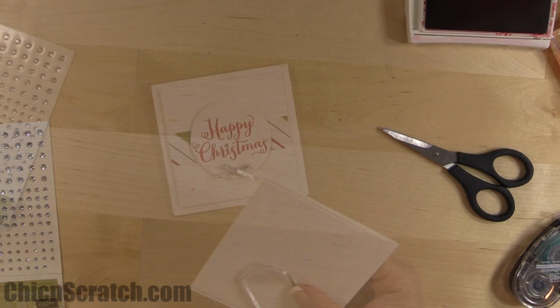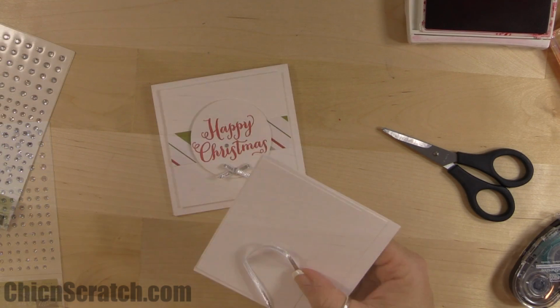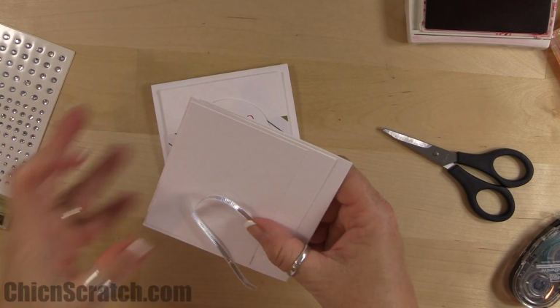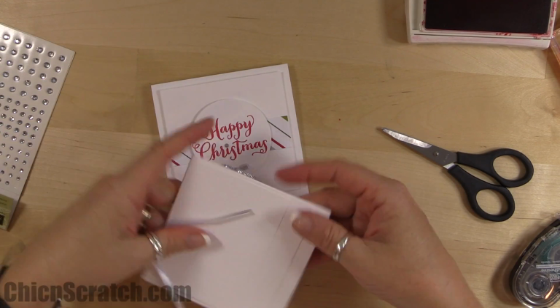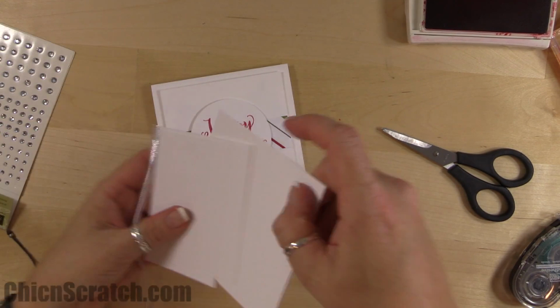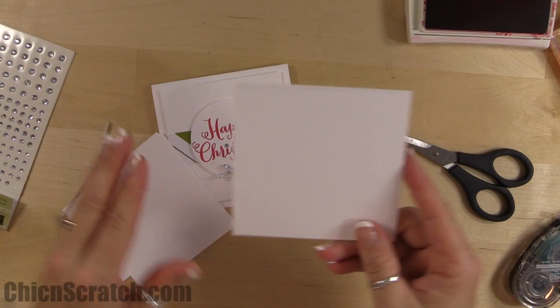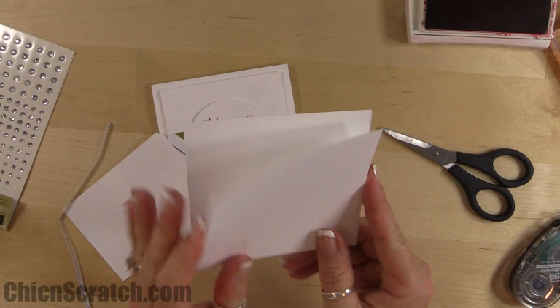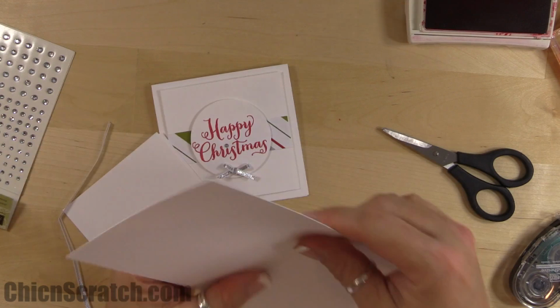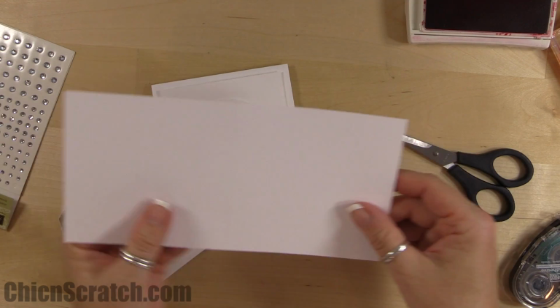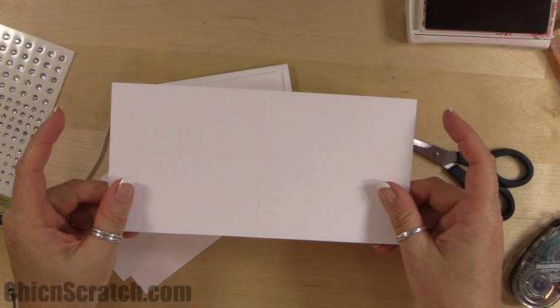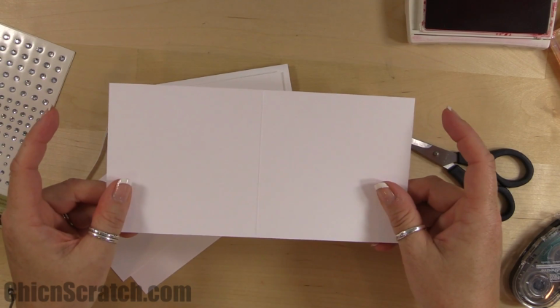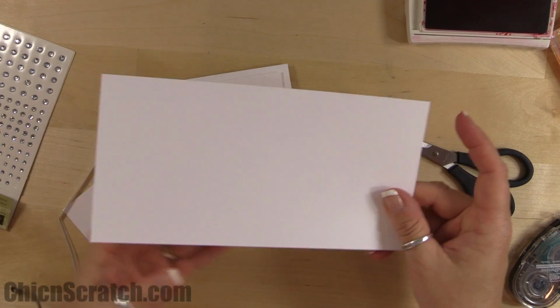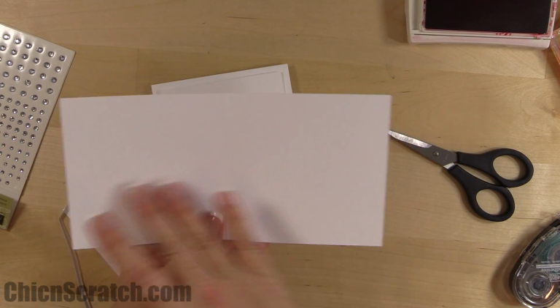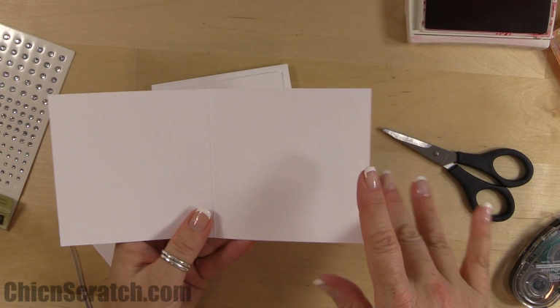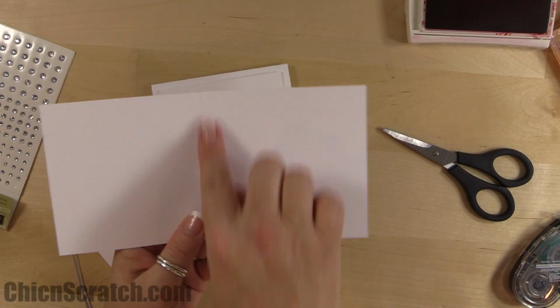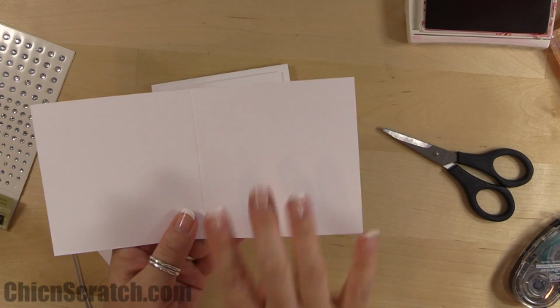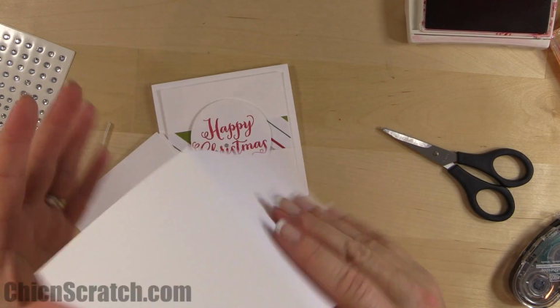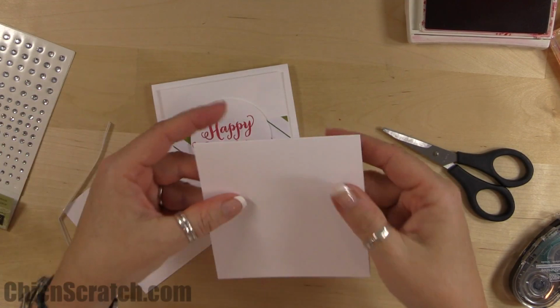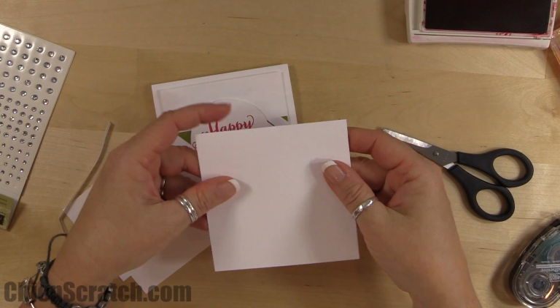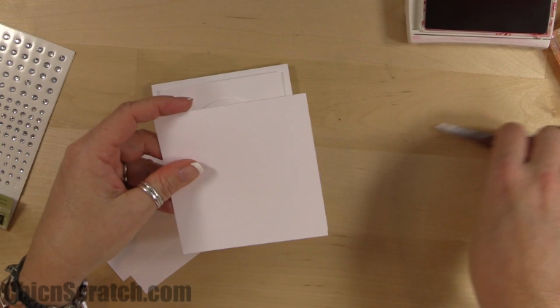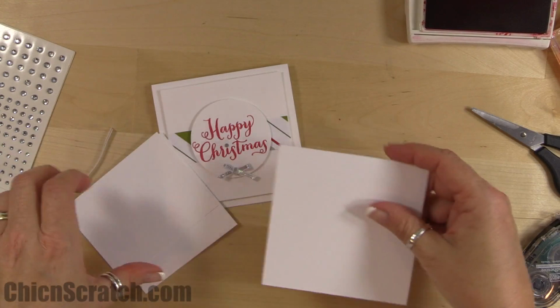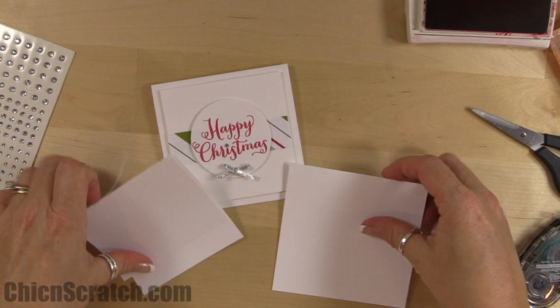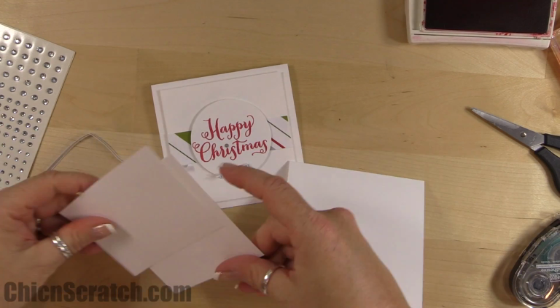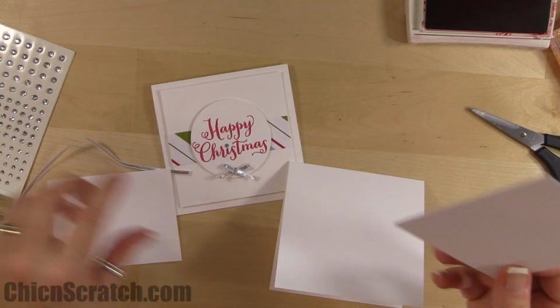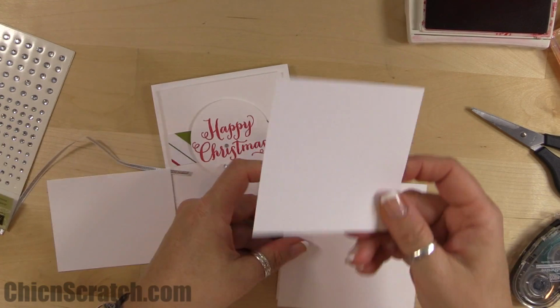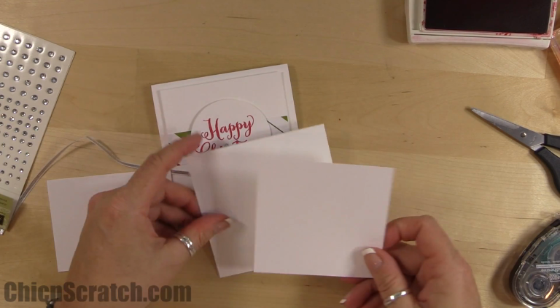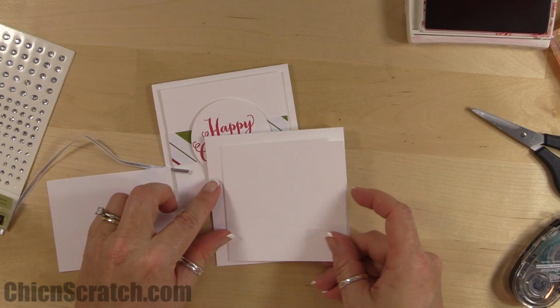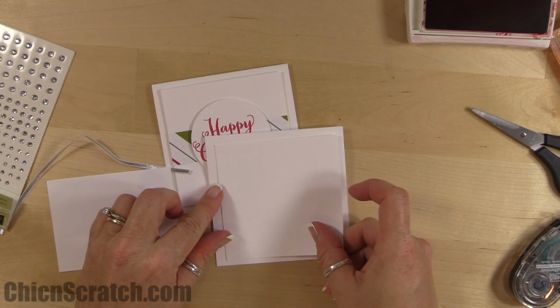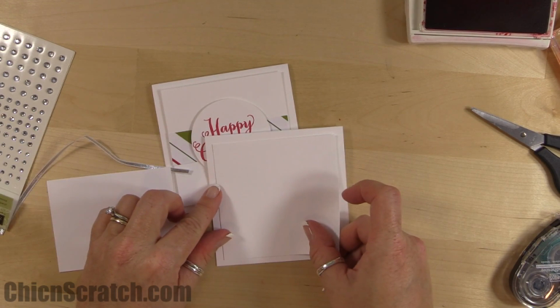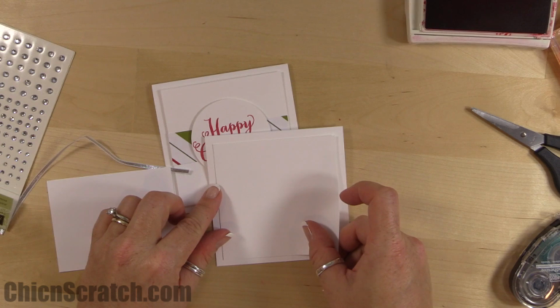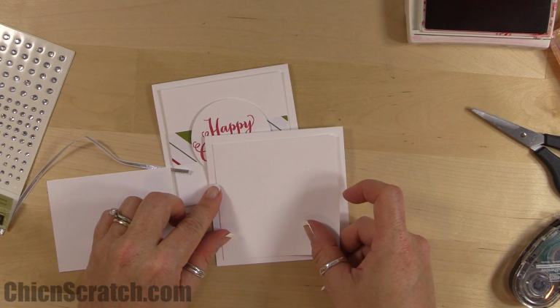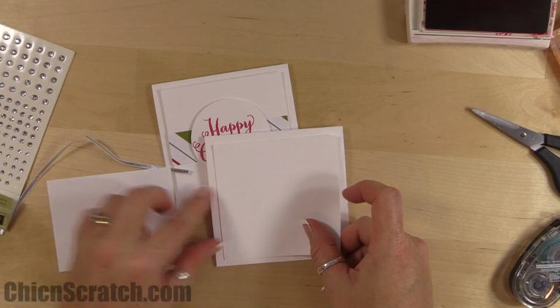Now moving on to card number two. The card base is thick whisper white, eight and a half by four and a quarter, scored at four and a quarter. Then the next piece of thick white measures three and three-quarters by three and three-quarters.